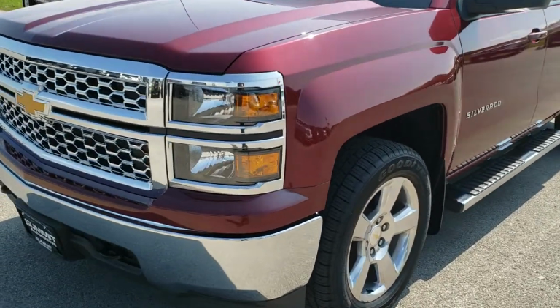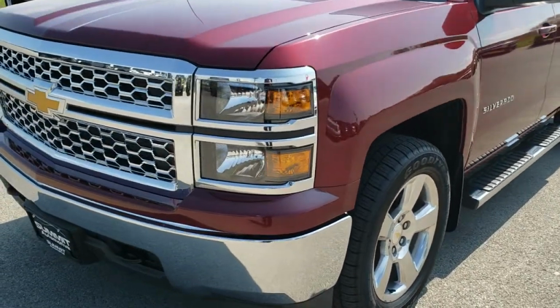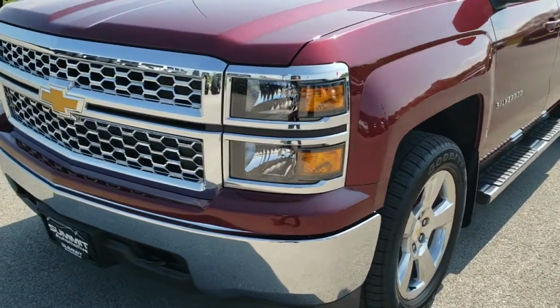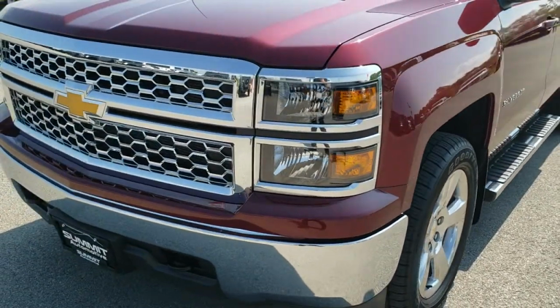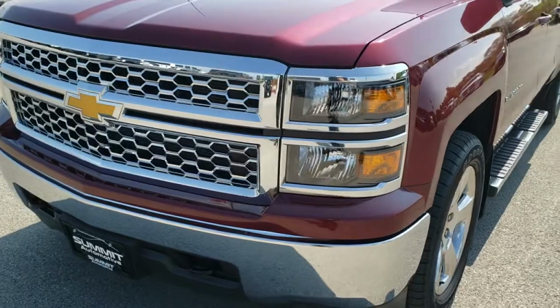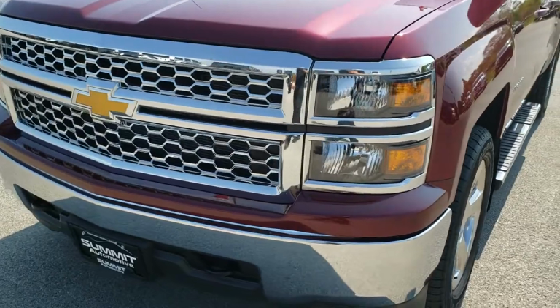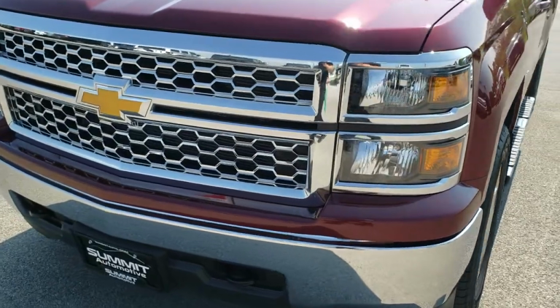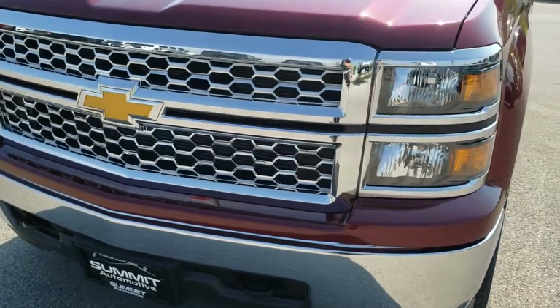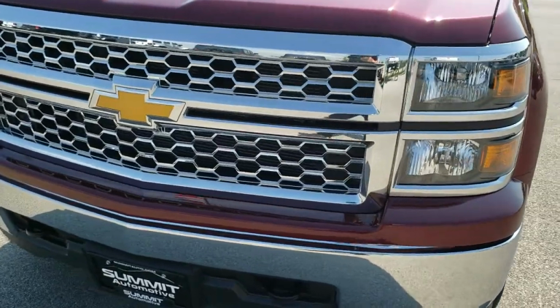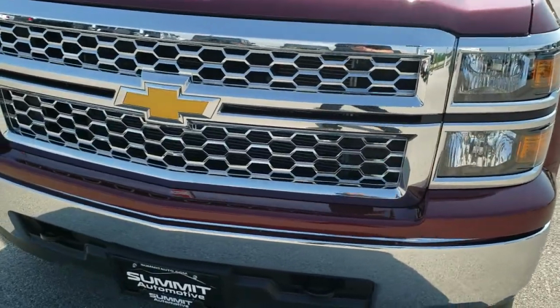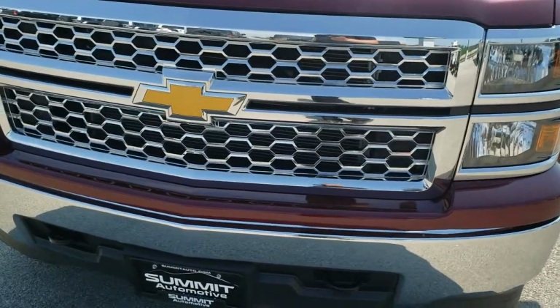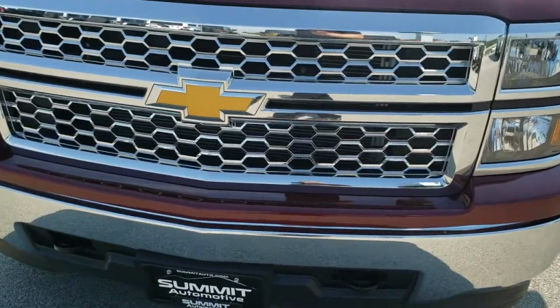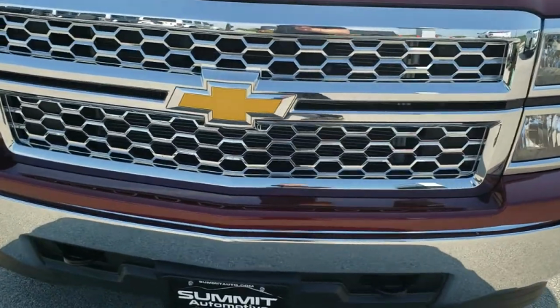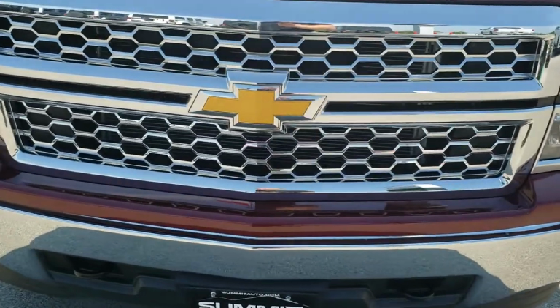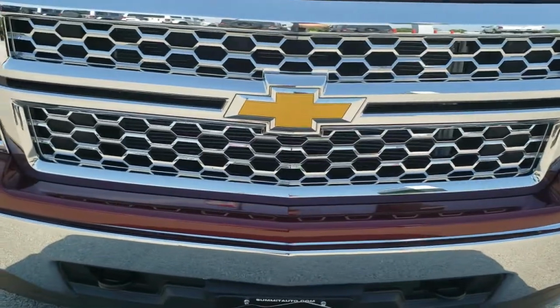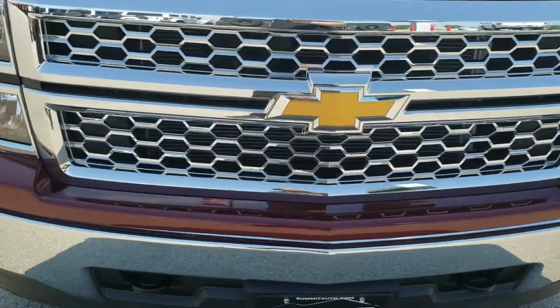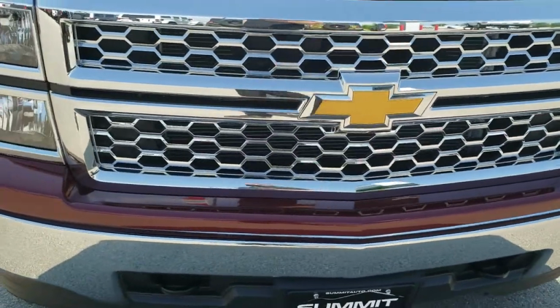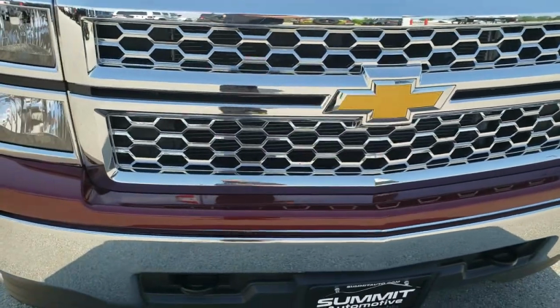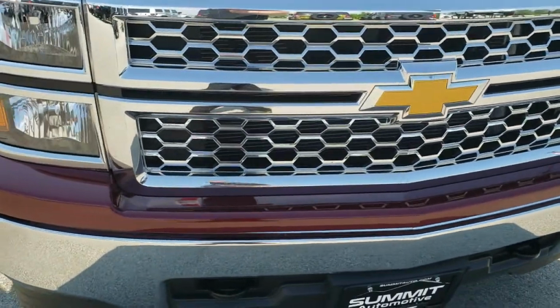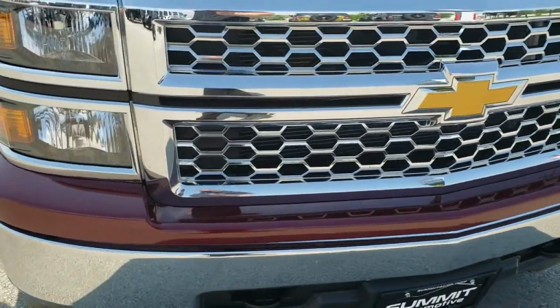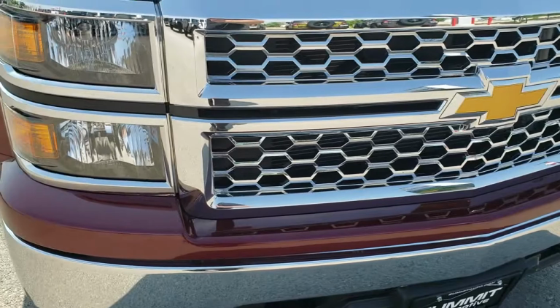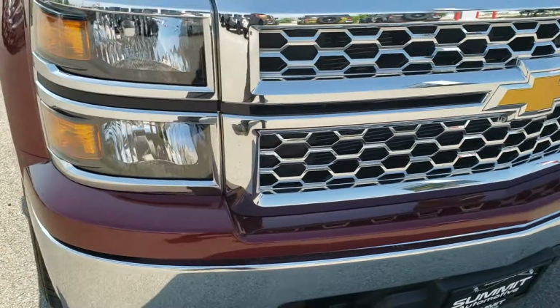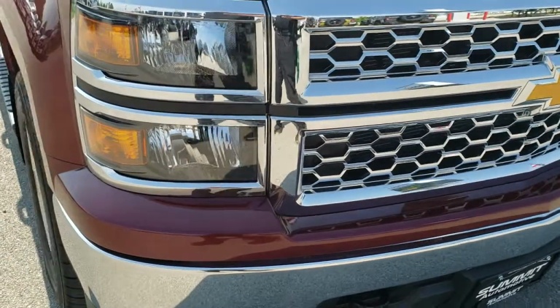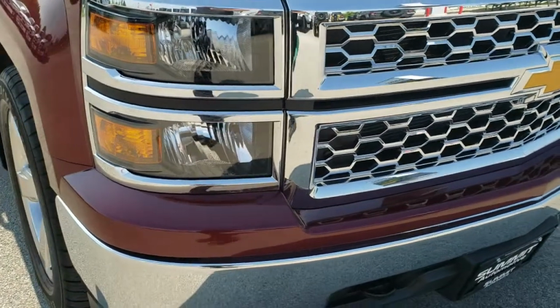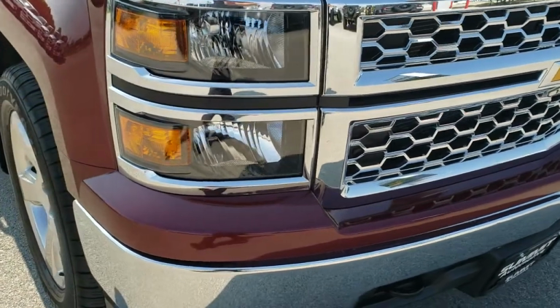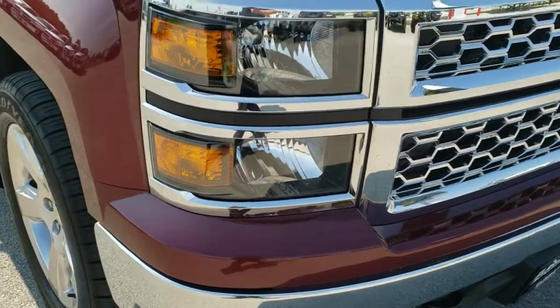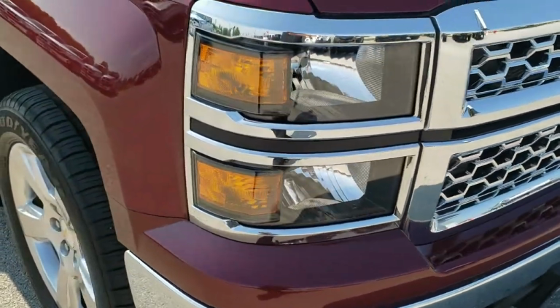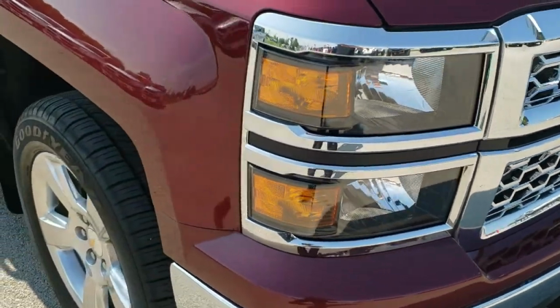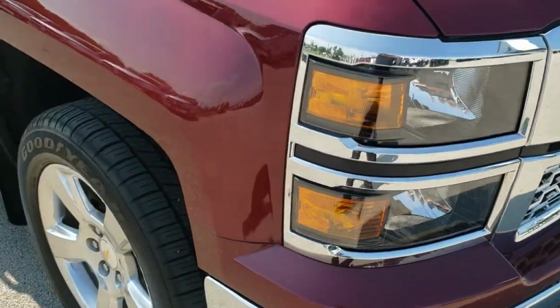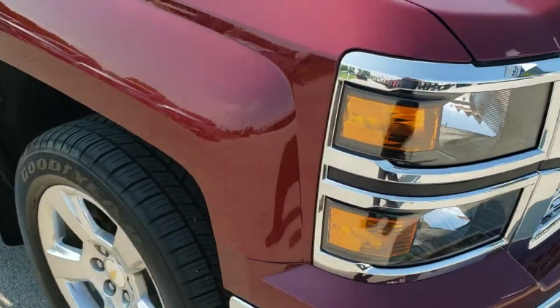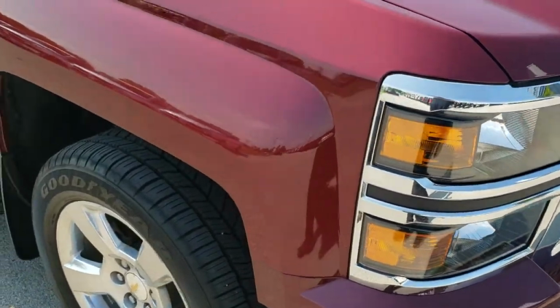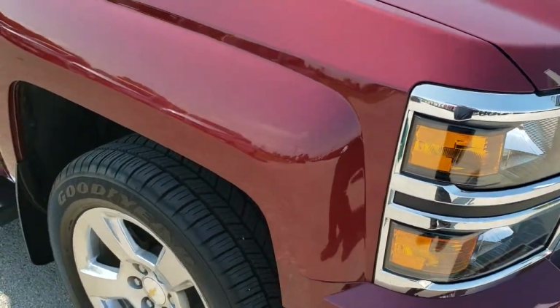Today we are checking out this super clean 2014 Chevy Silverado 1500 double cab, six and a half foot short box.